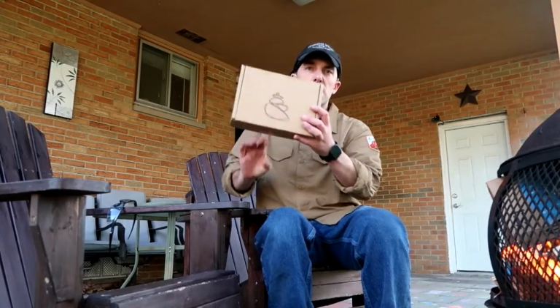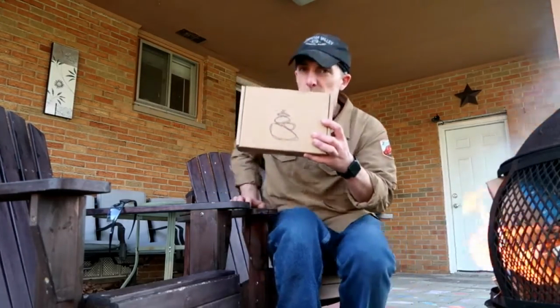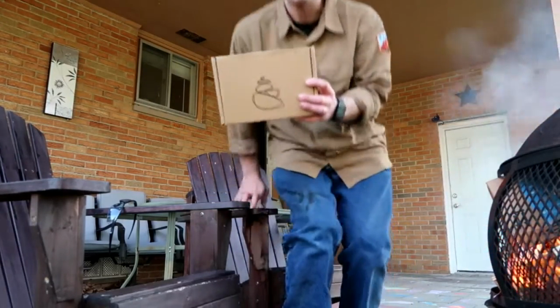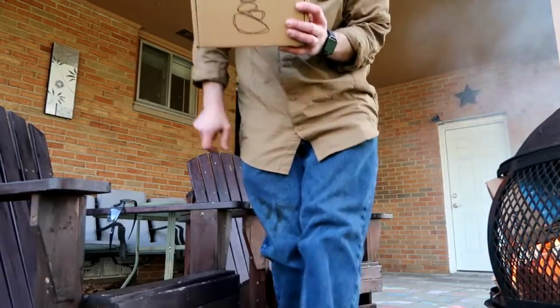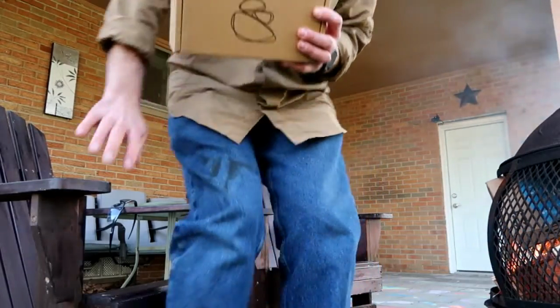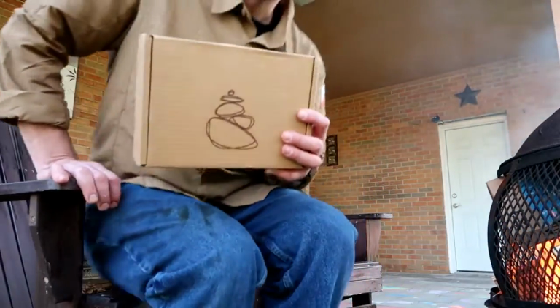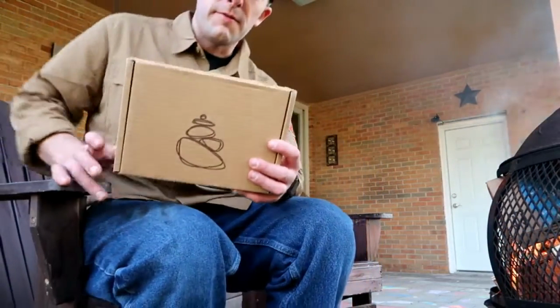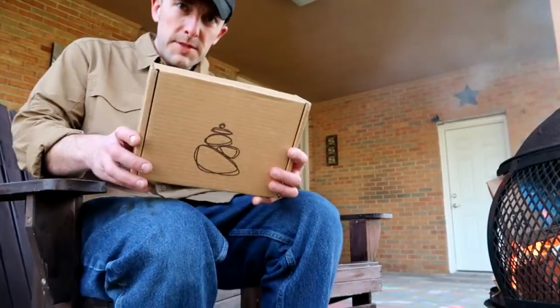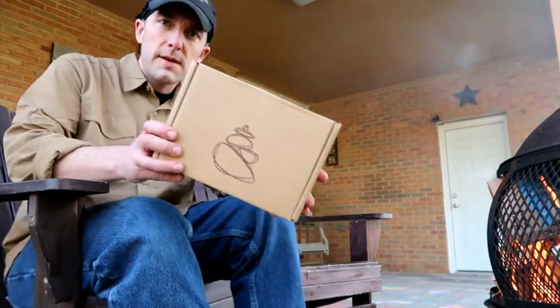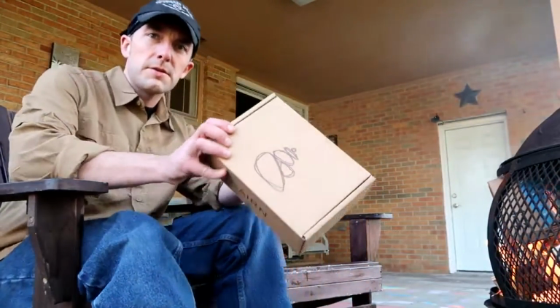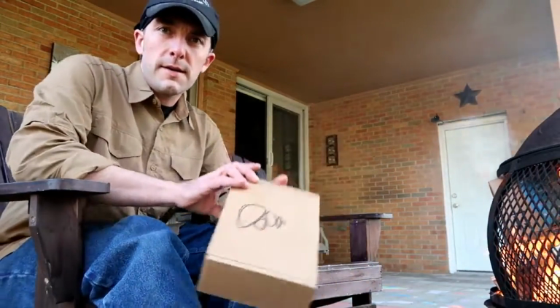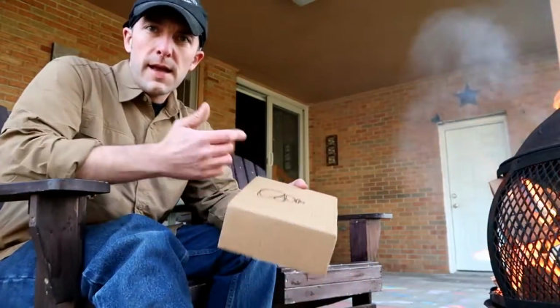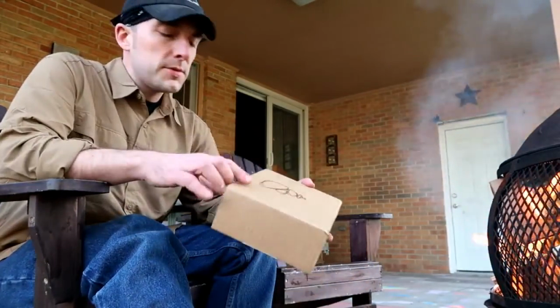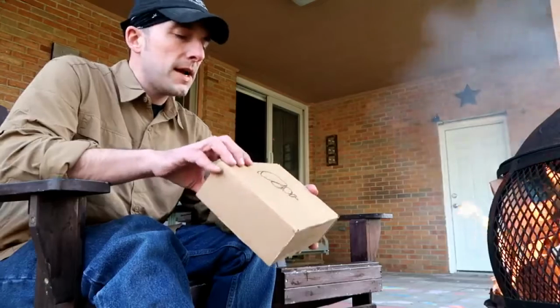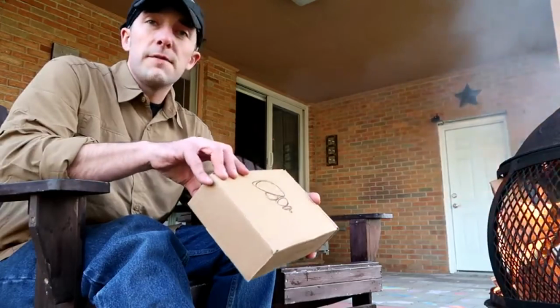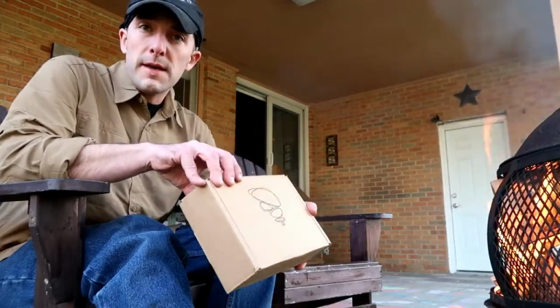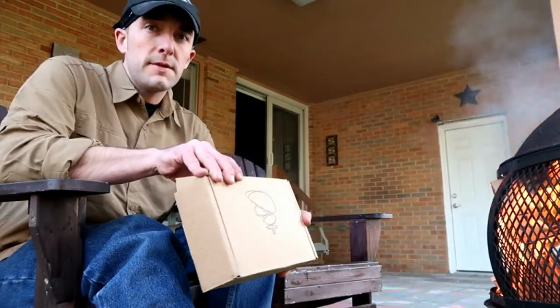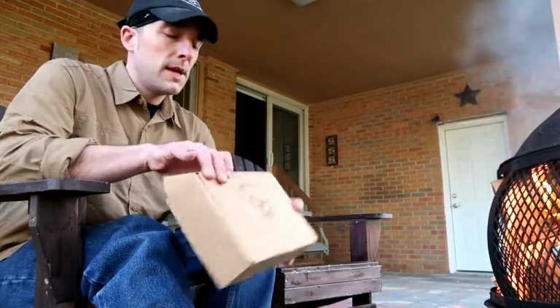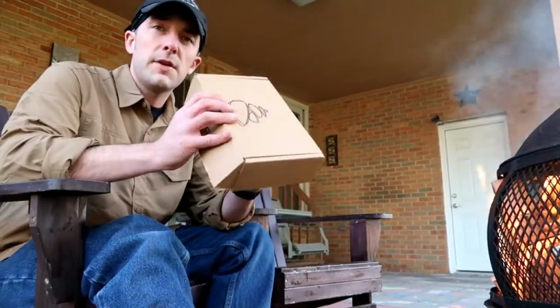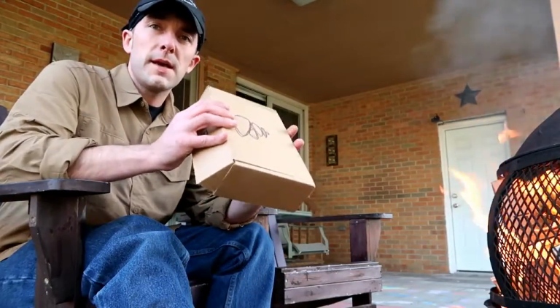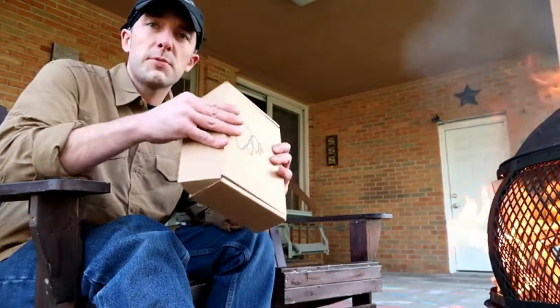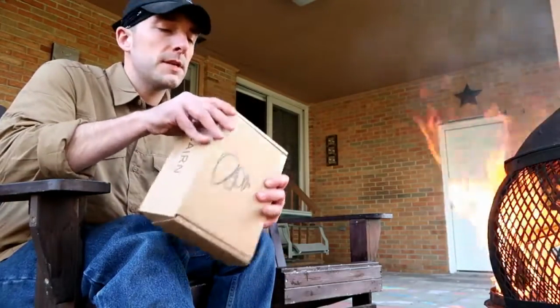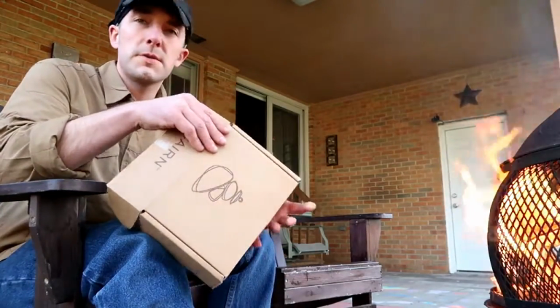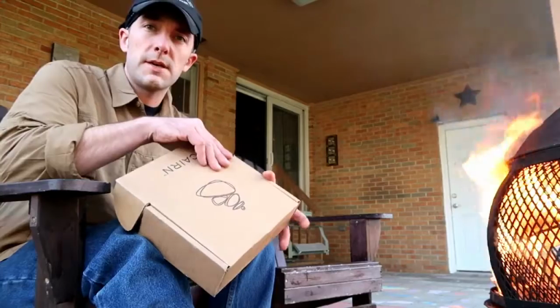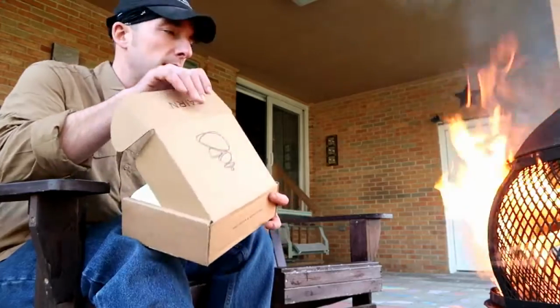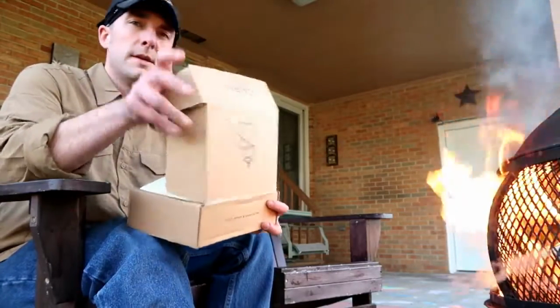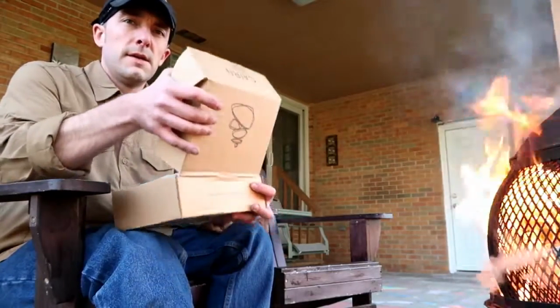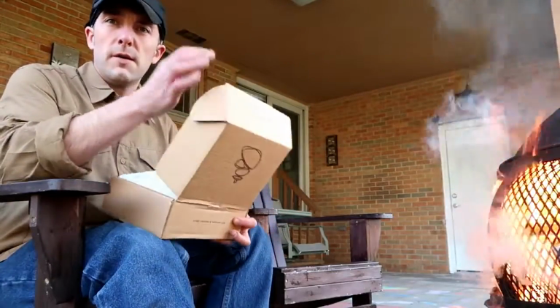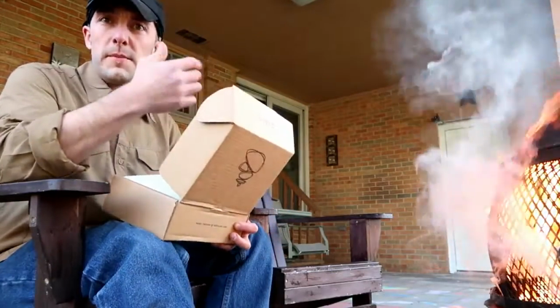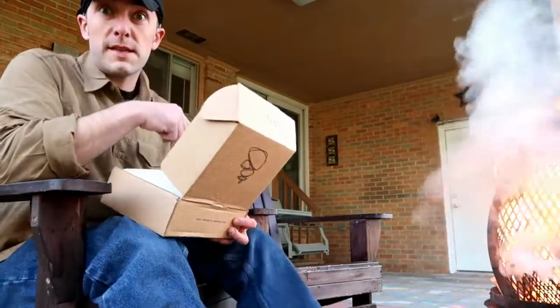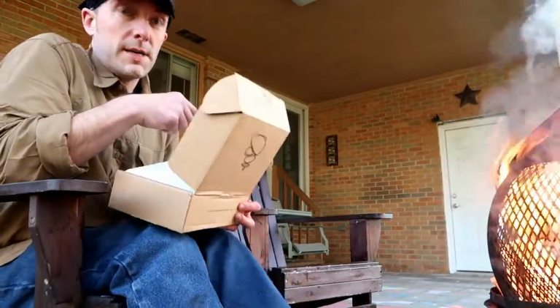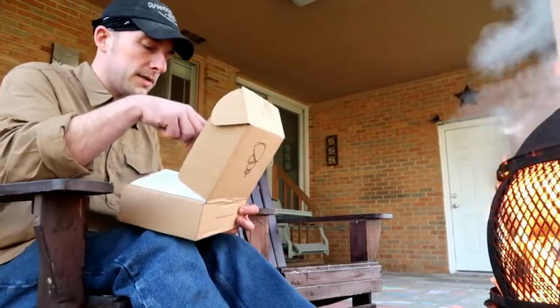We'll start with the box. Let me get out of the flames and get a little closer here. Let's see what's inside — I have no idea. I haven't even opened it yet. I just broke the seal so I wasn't sitting here struggling. Hopefully I don't melt anything in the box in the process.